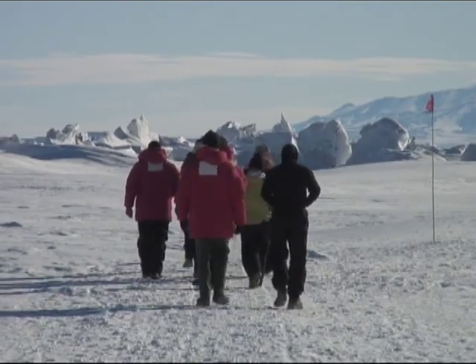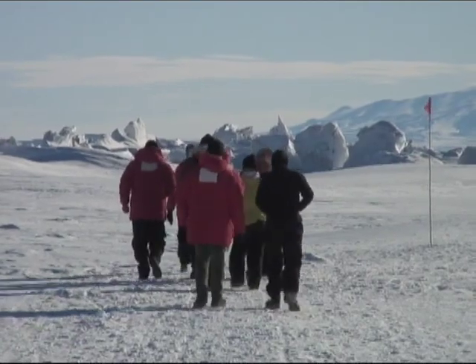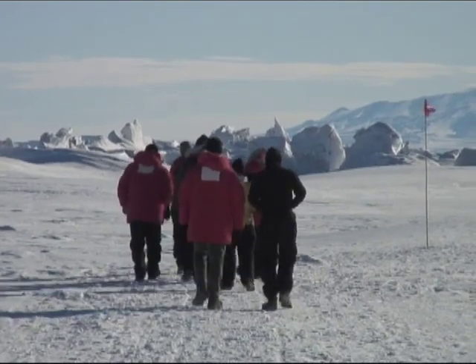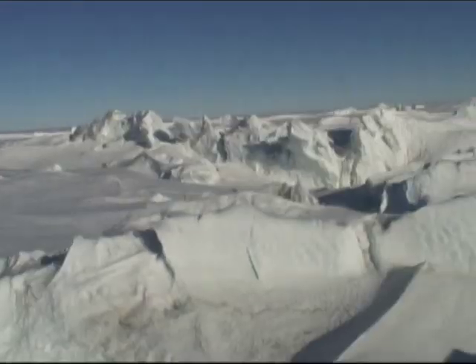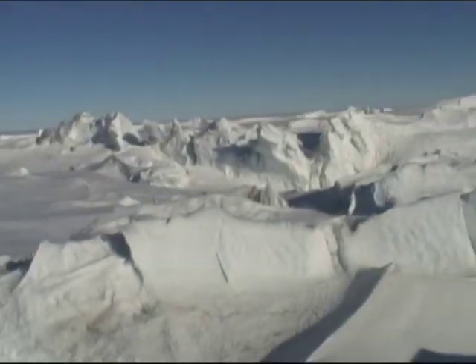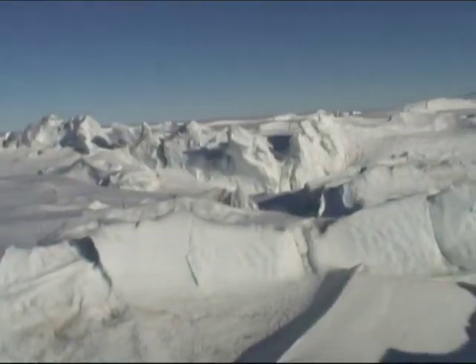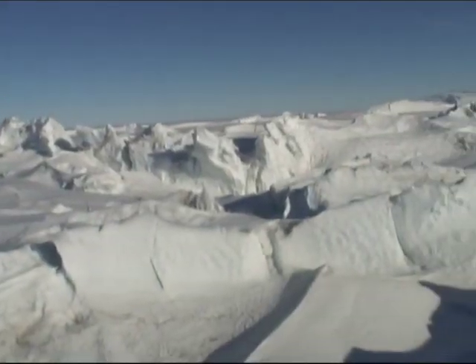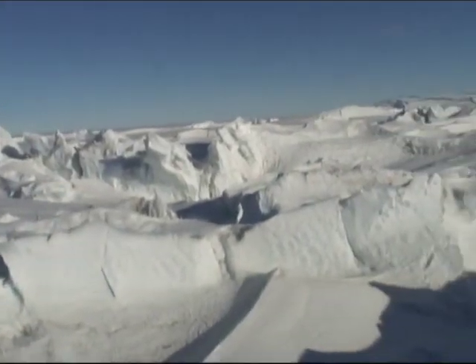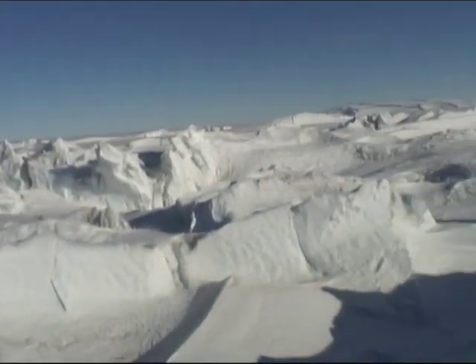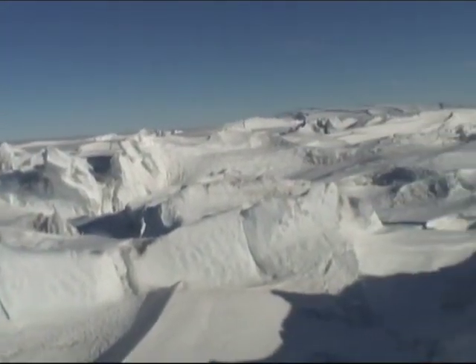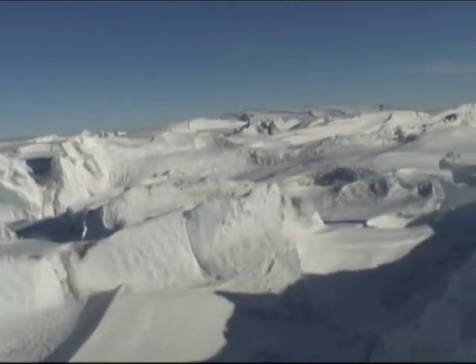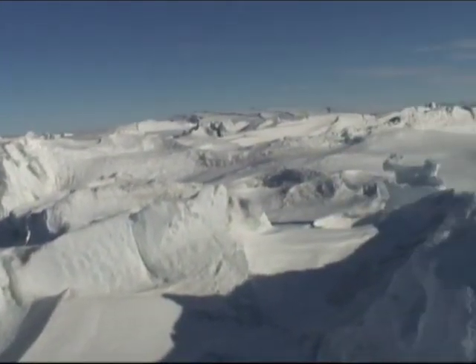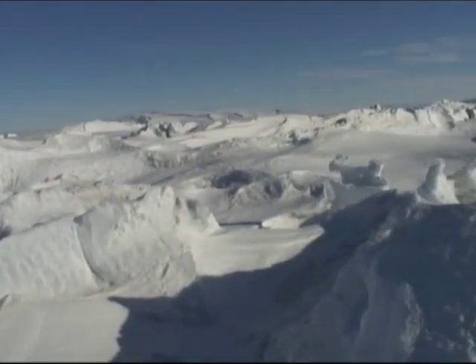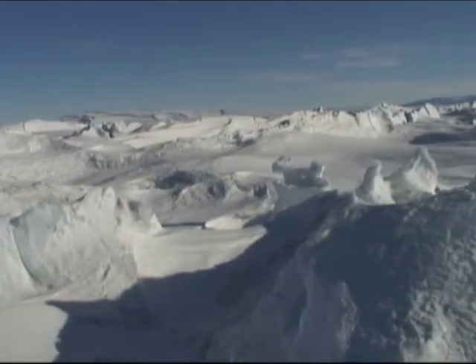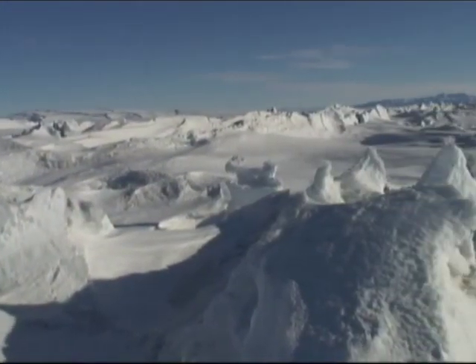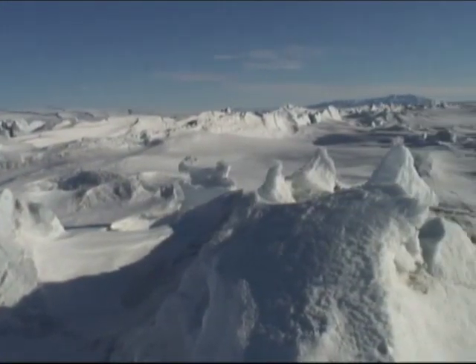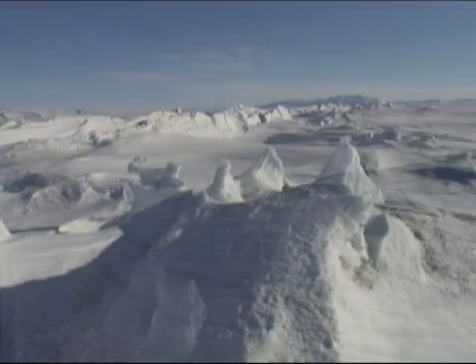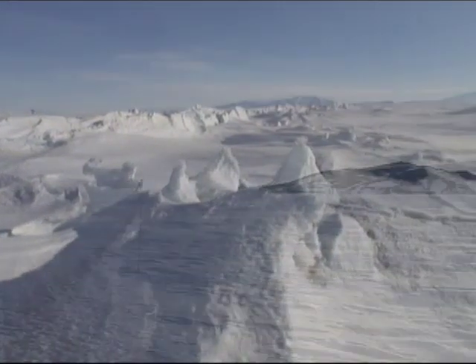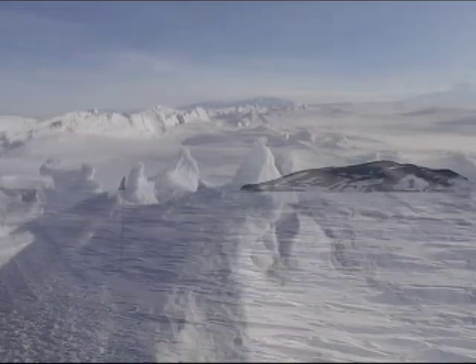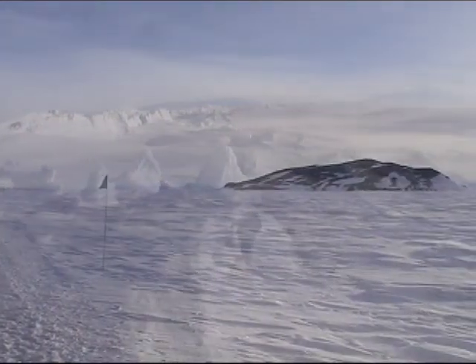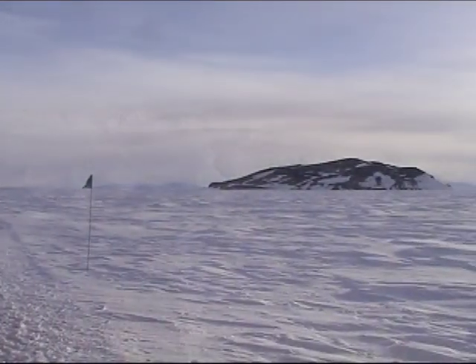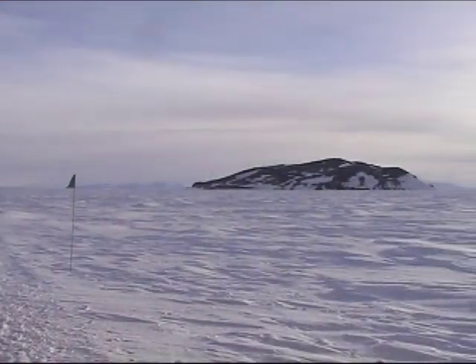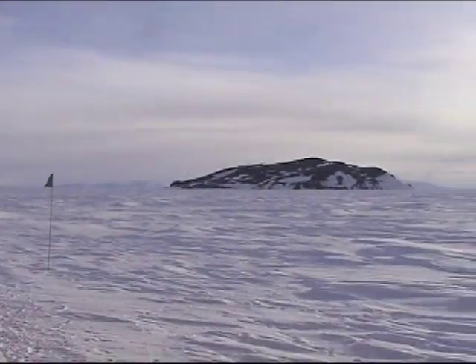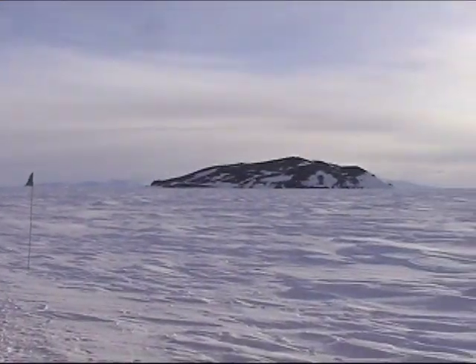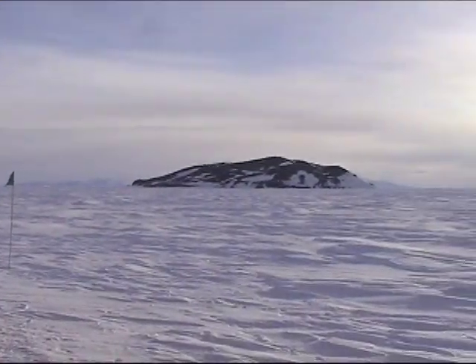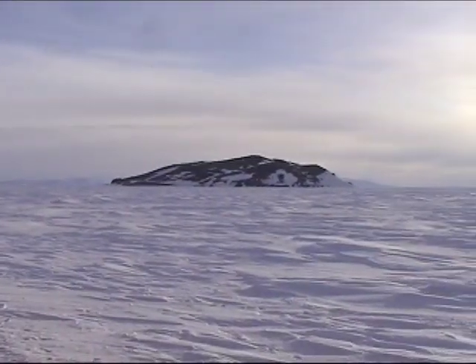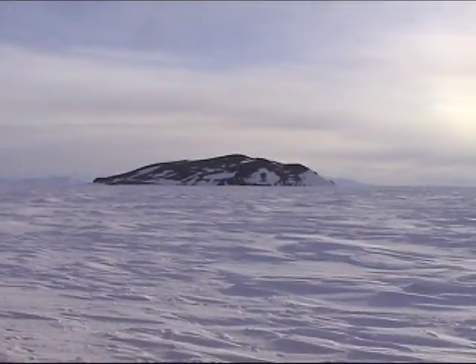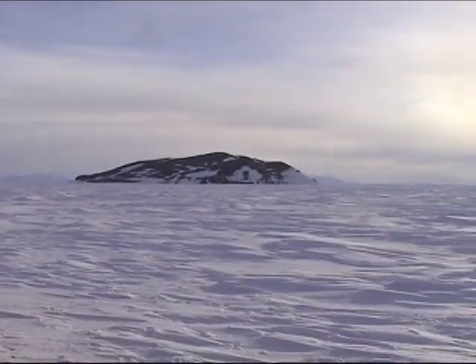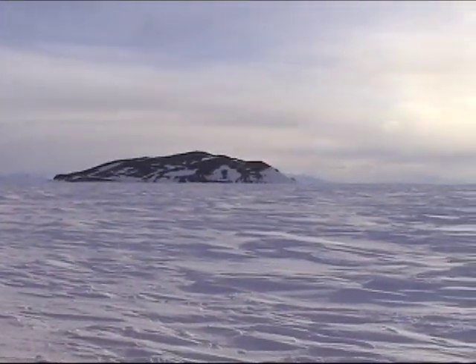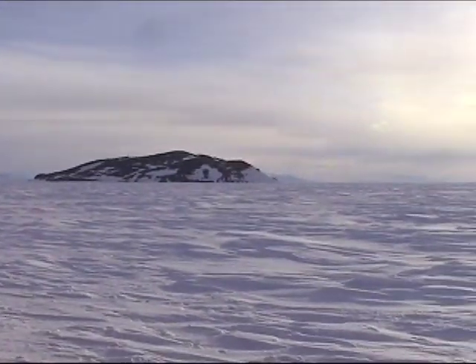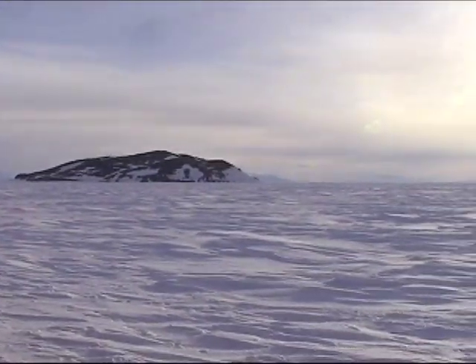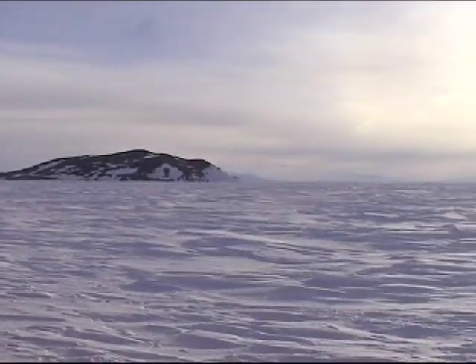I was looking around and deciding — out of the 360 degrees — was there one or two directions I could definitively say were not as pretty as the rest of it? But I wasn't sure that I could.